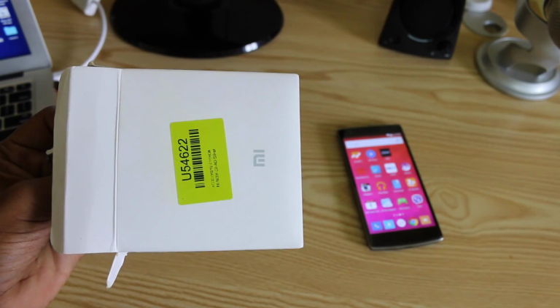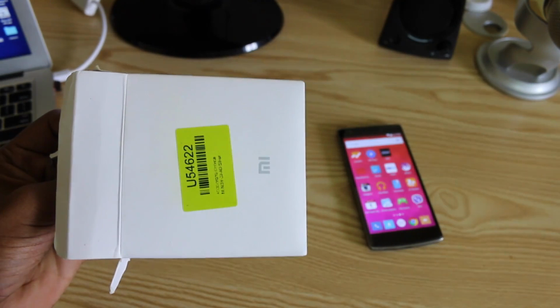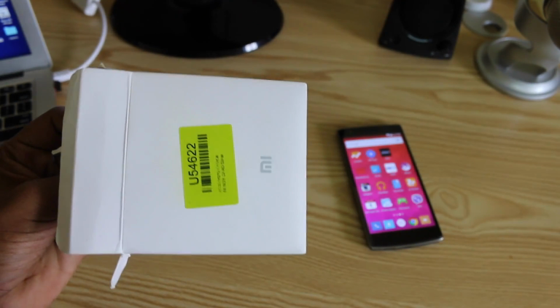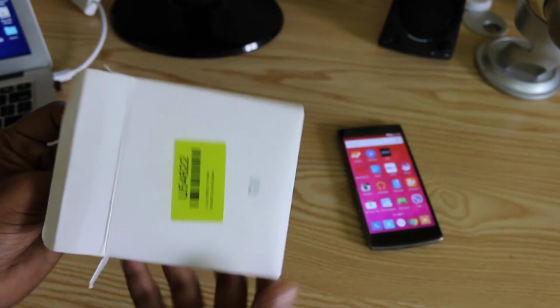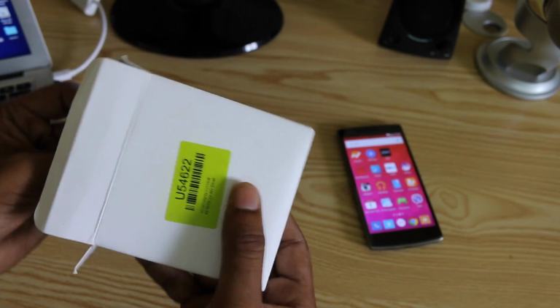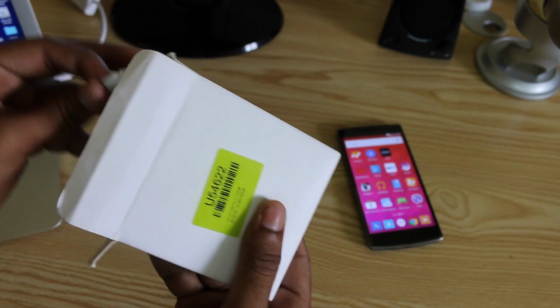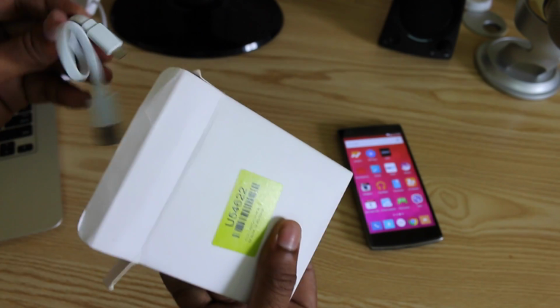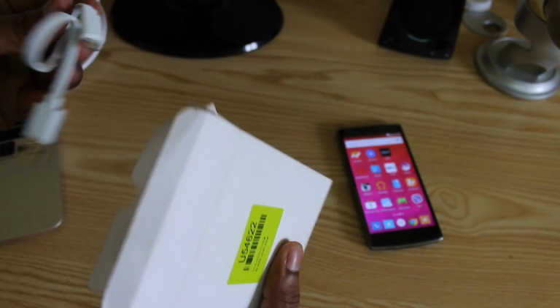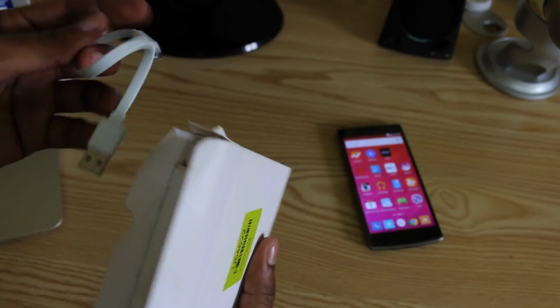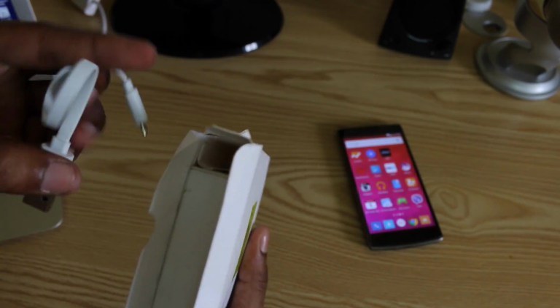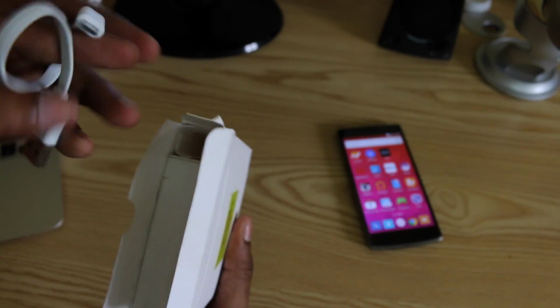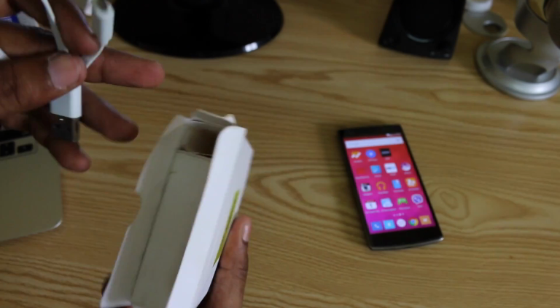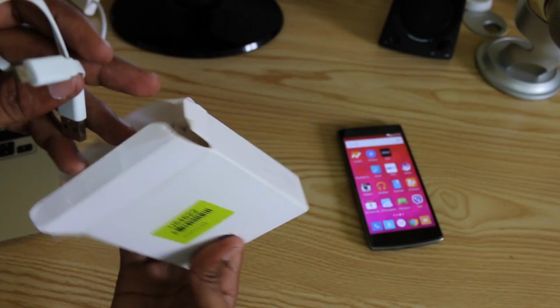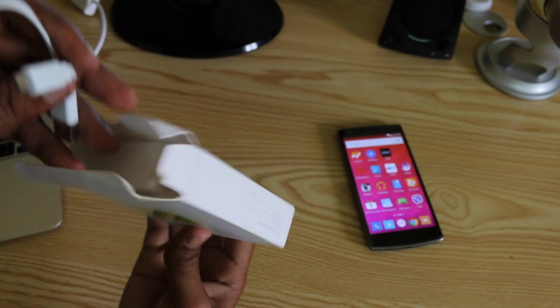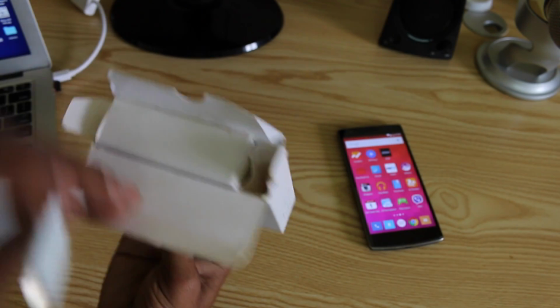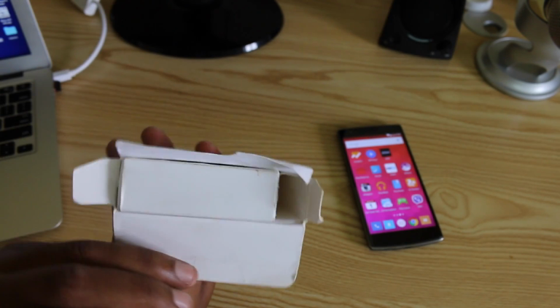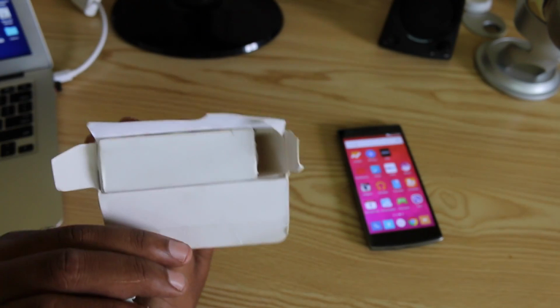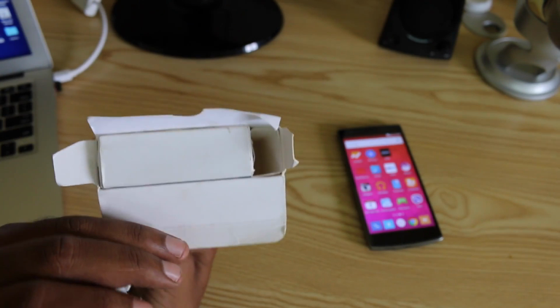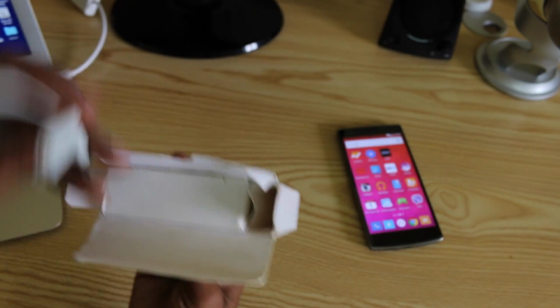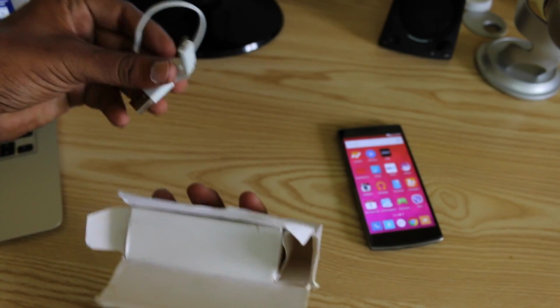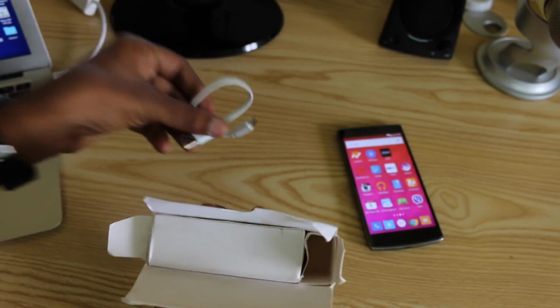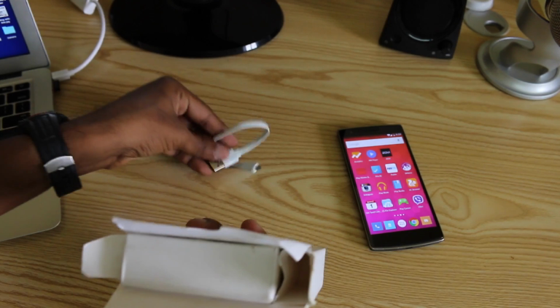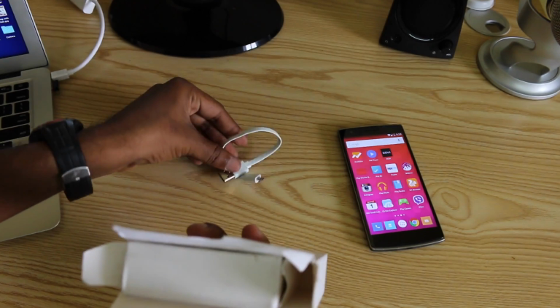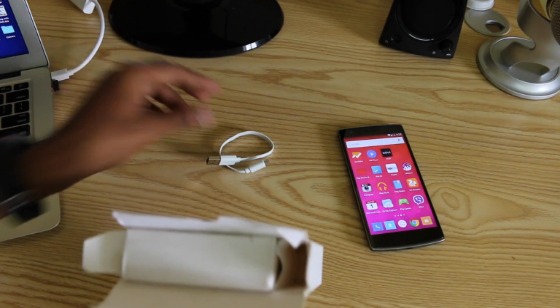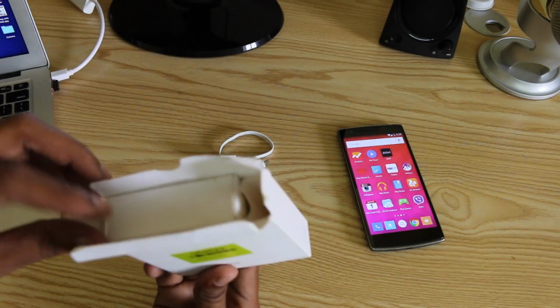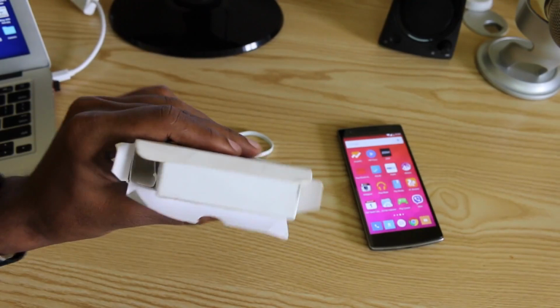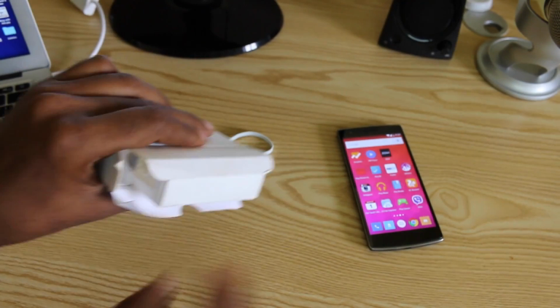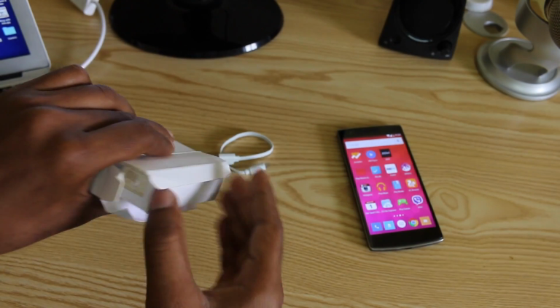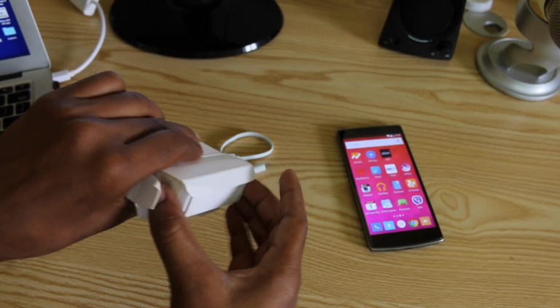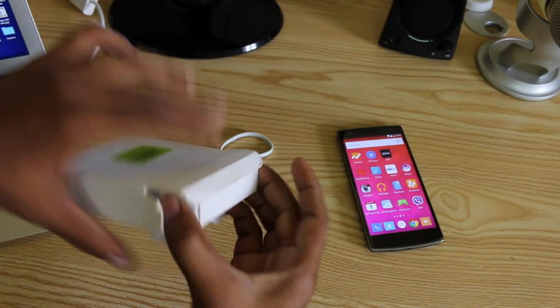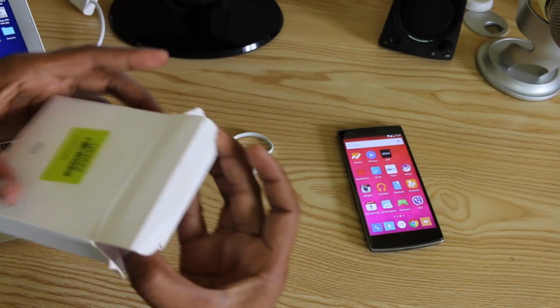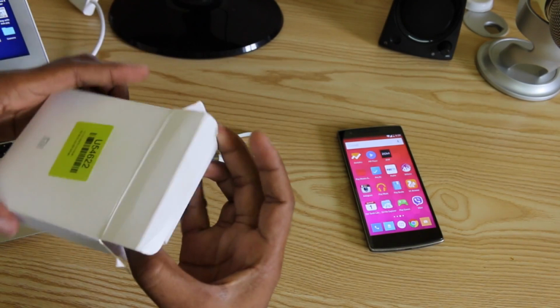We are going to talk about the package contents. First thing, we have a short USB cable which we are going to use to connect the phone.